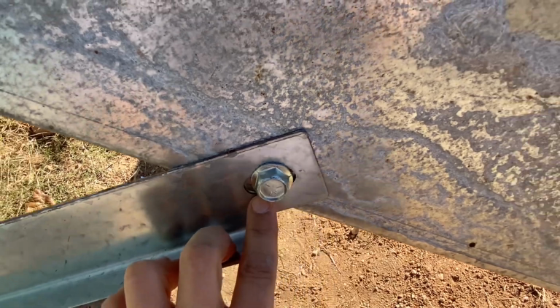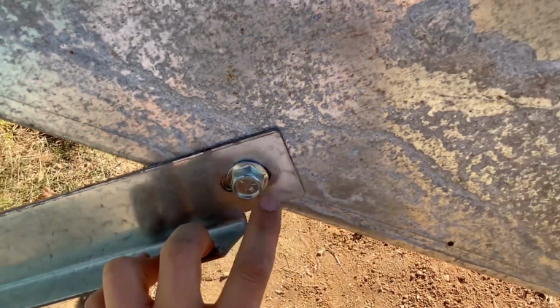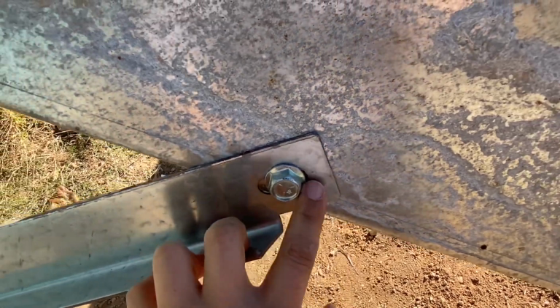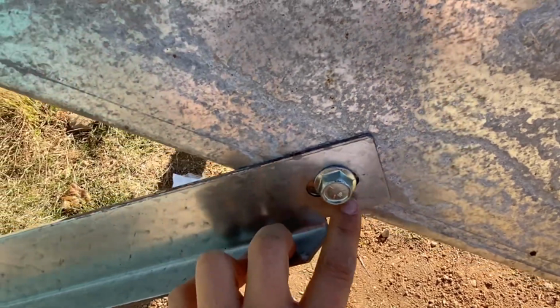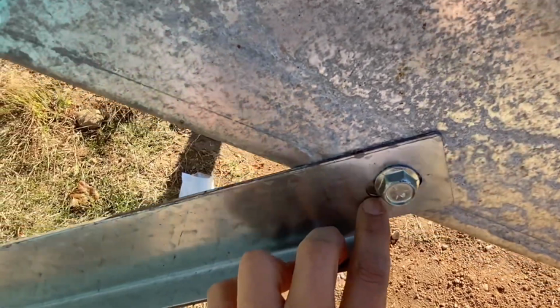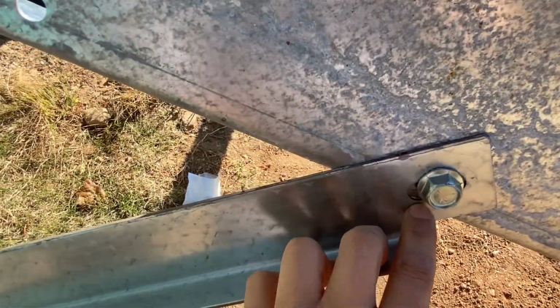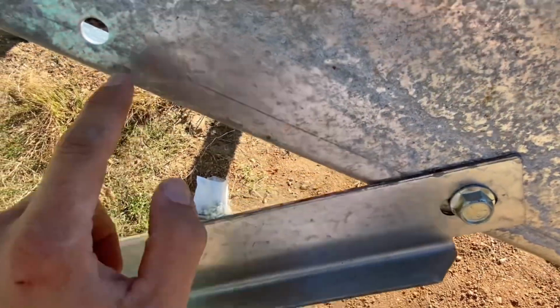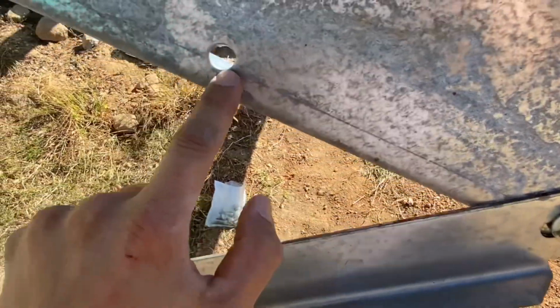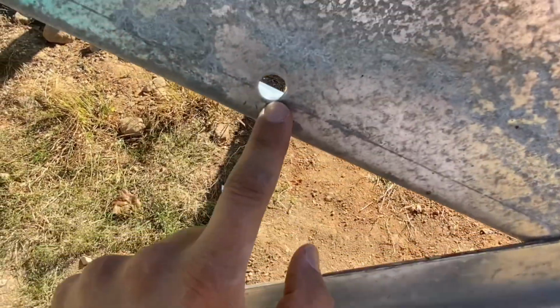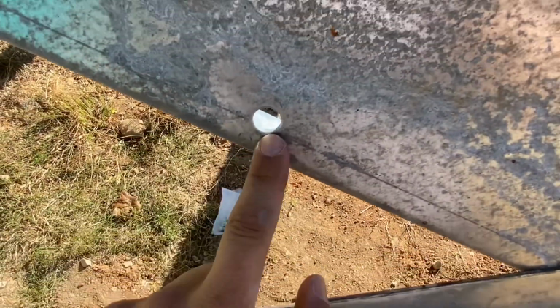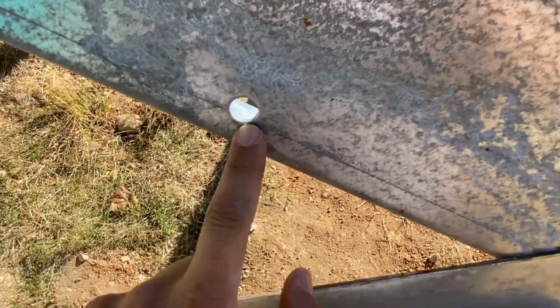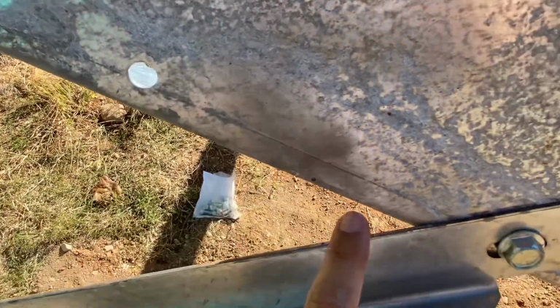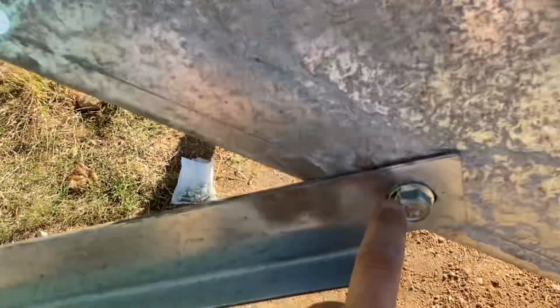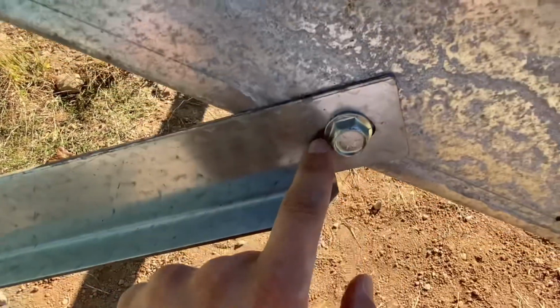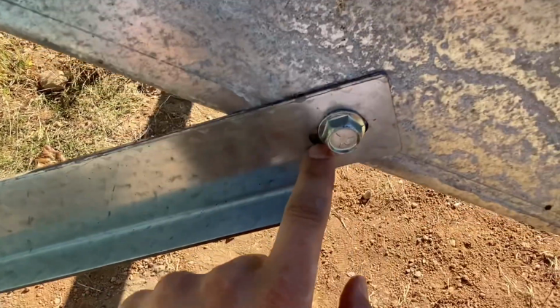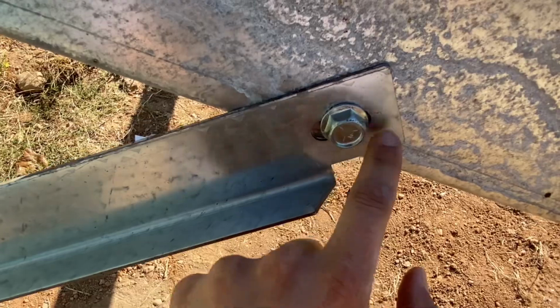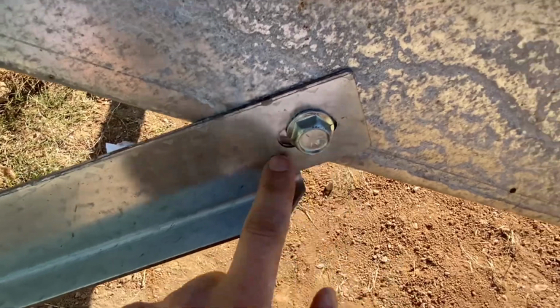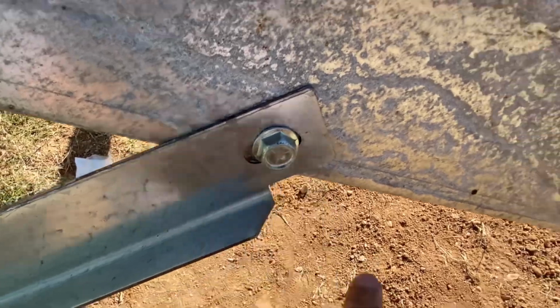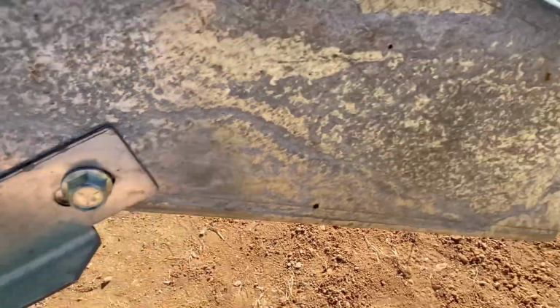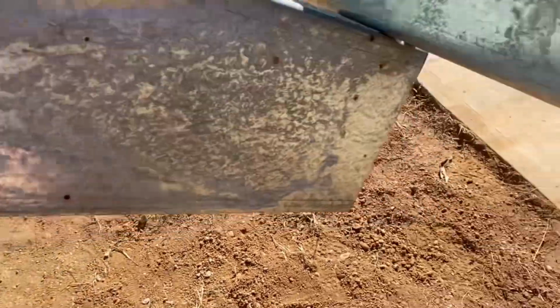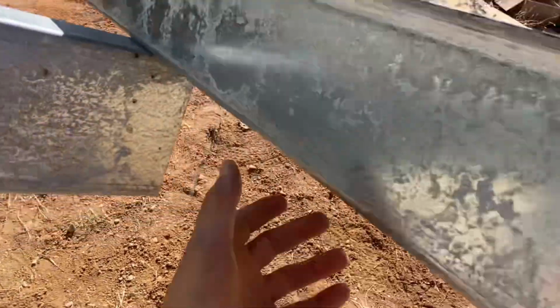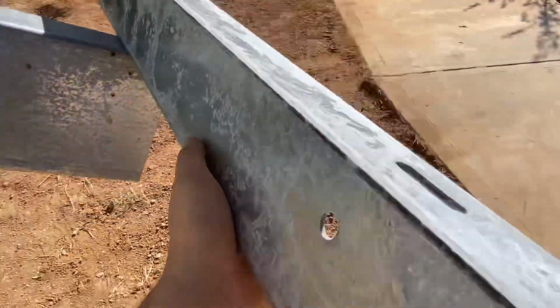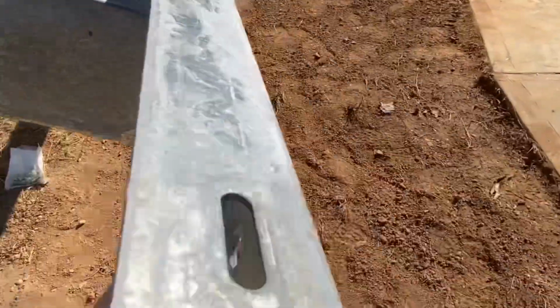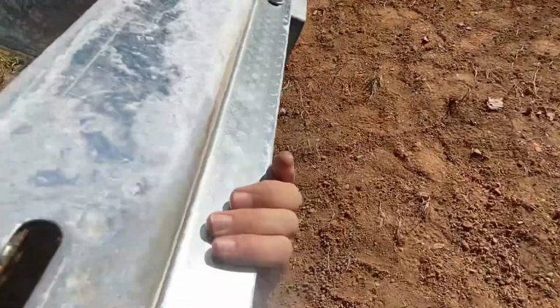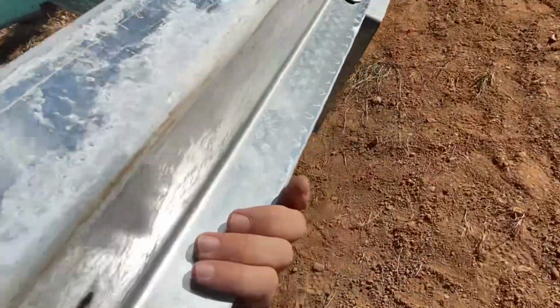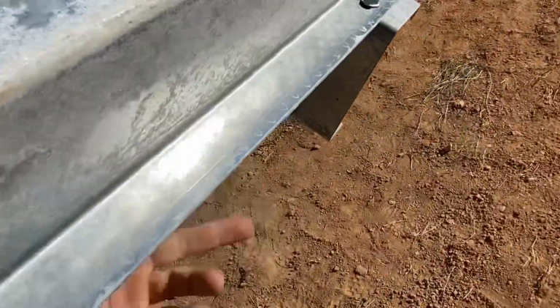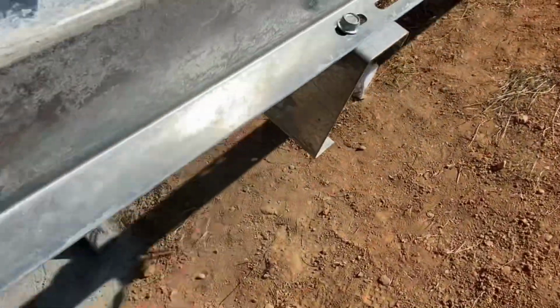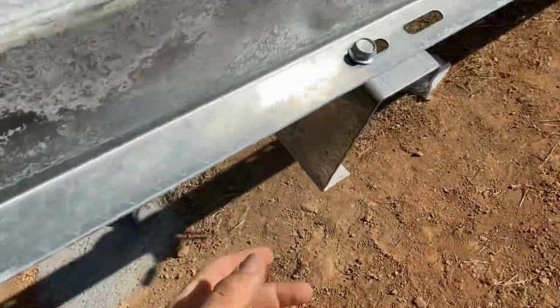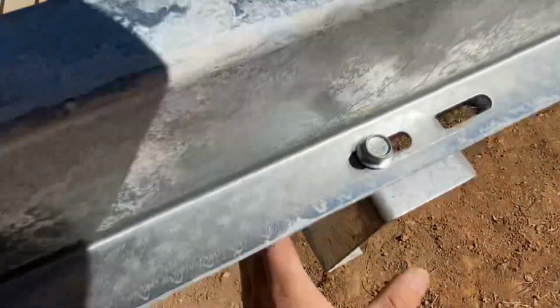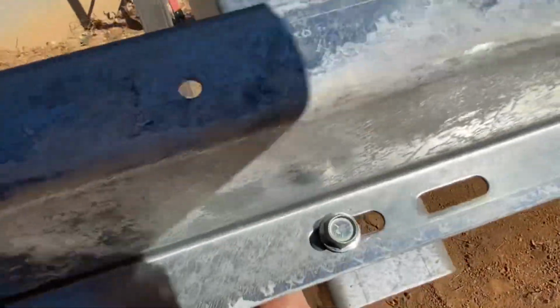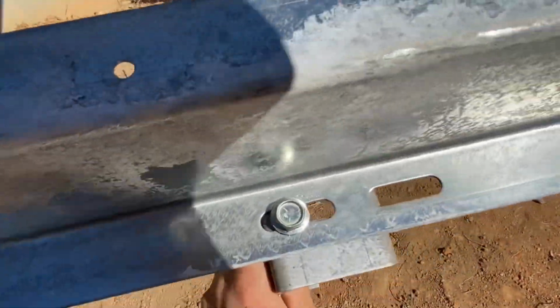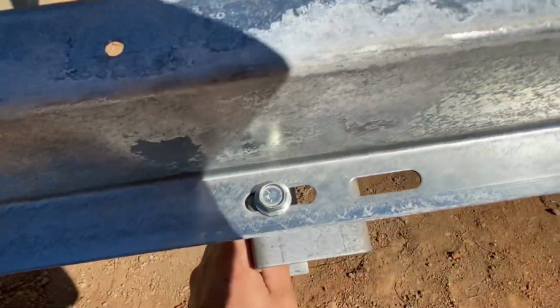Just about every place where parts mate up, if there's a regular hole on one side it's slotted on the other, so this rack is very forgiving.